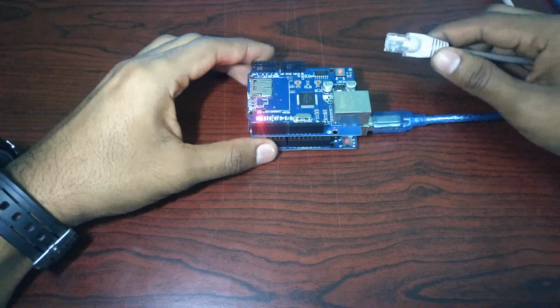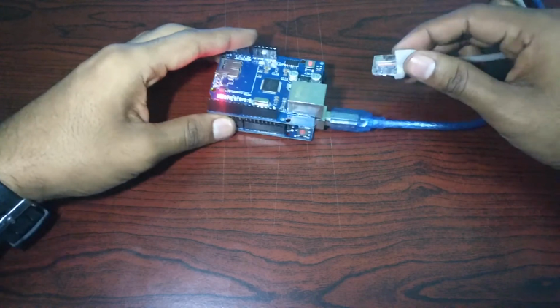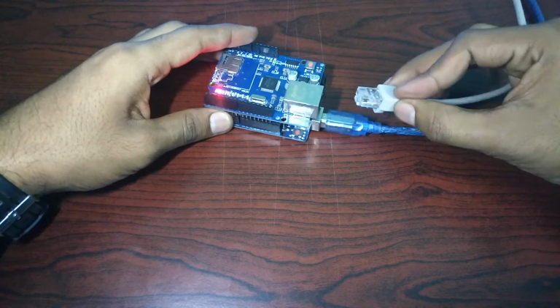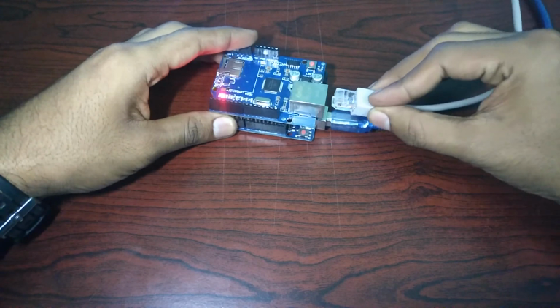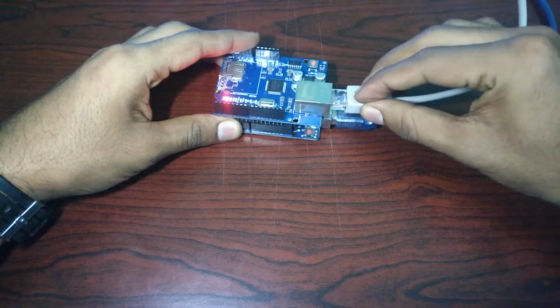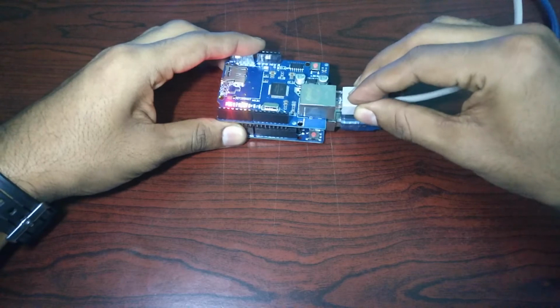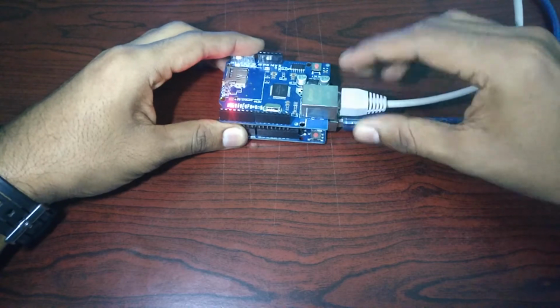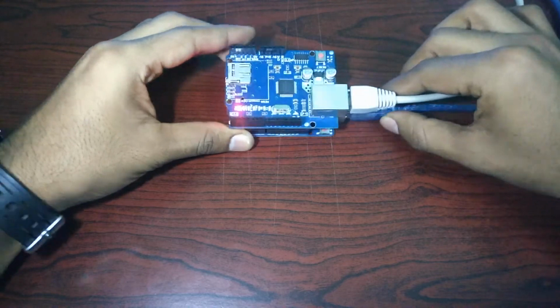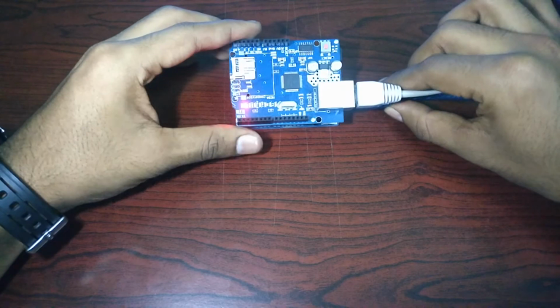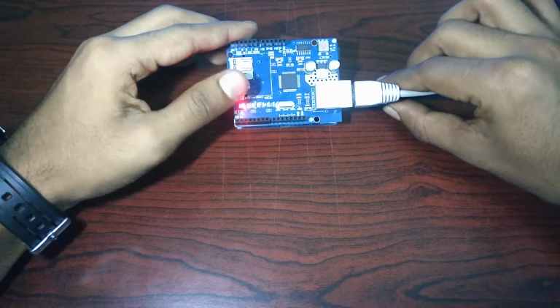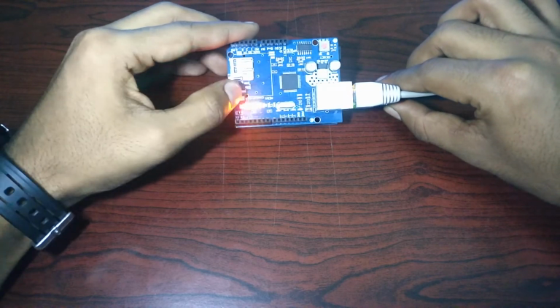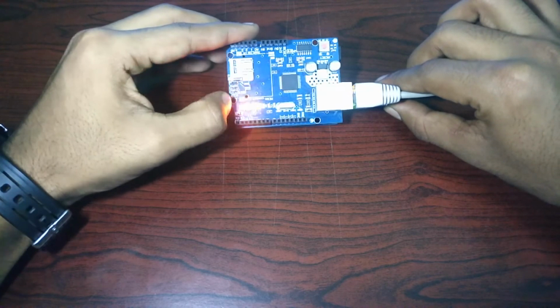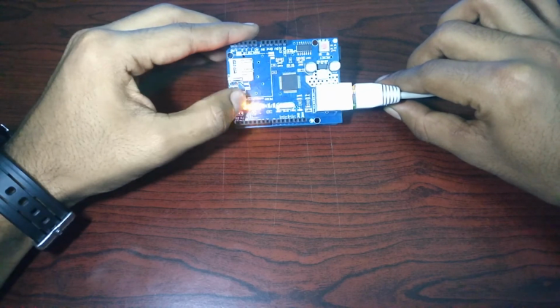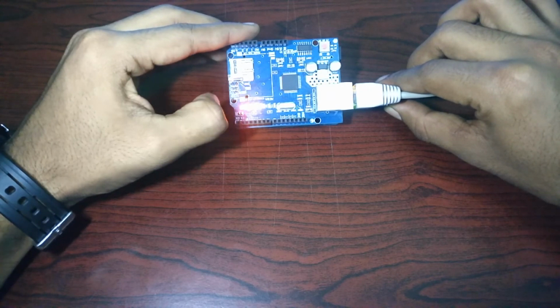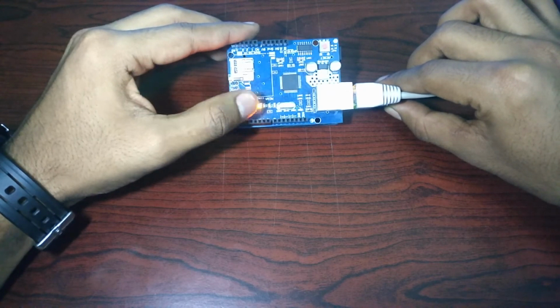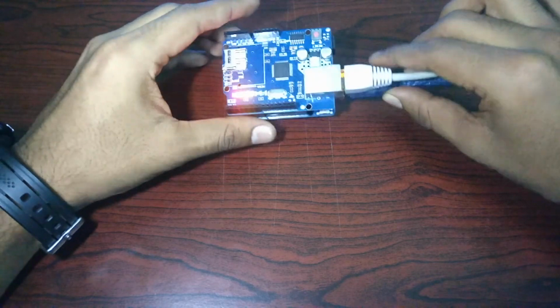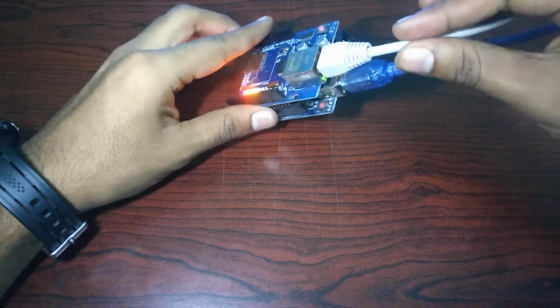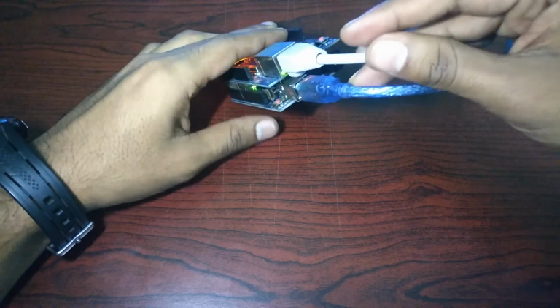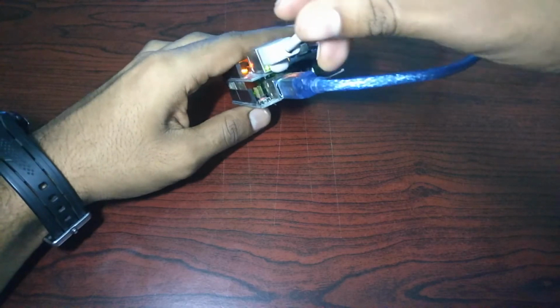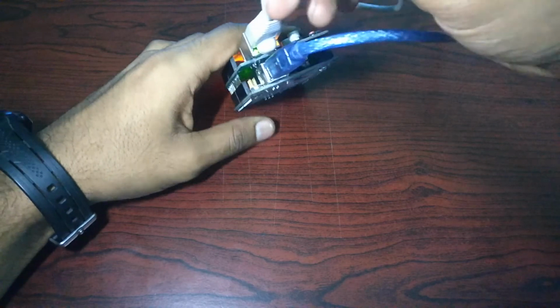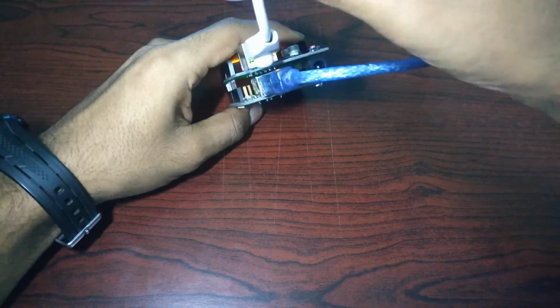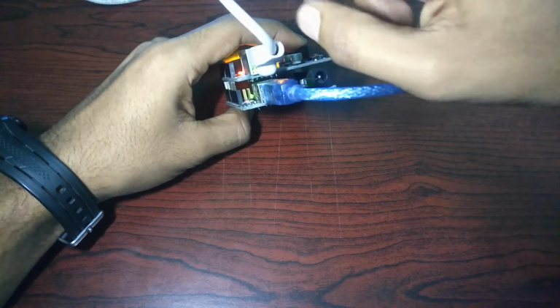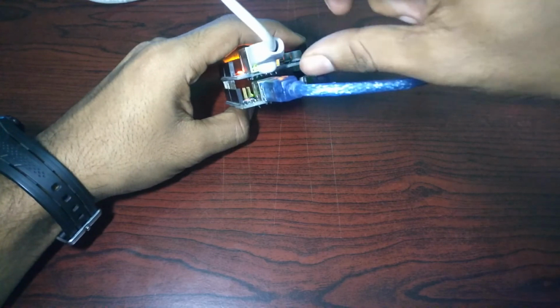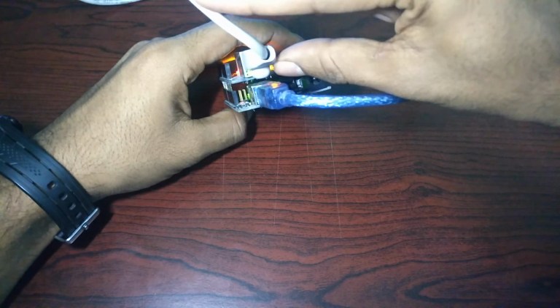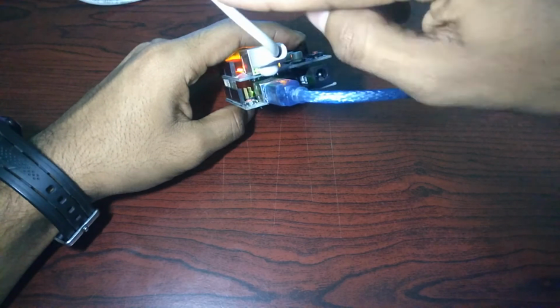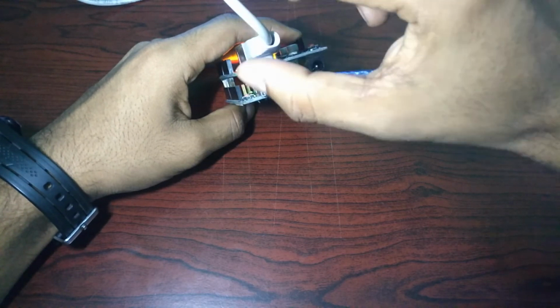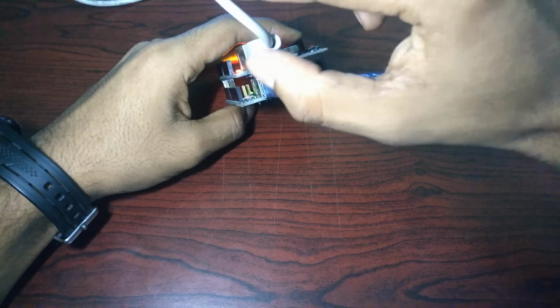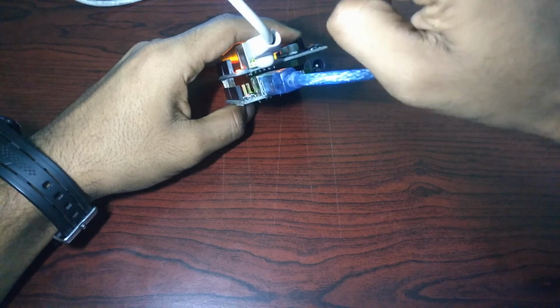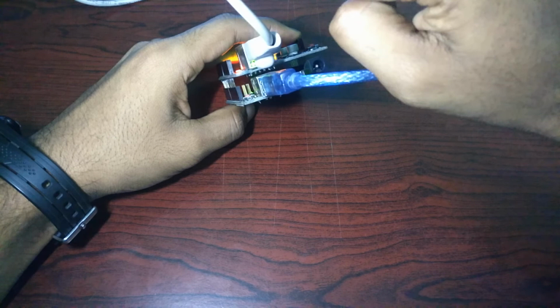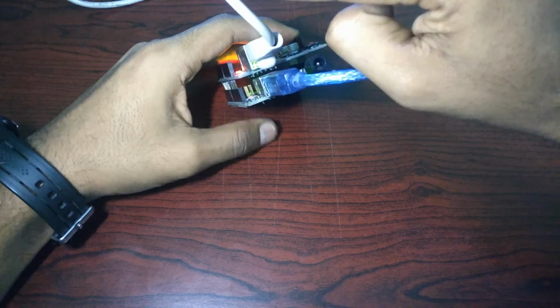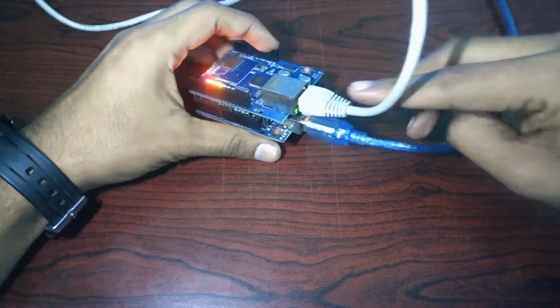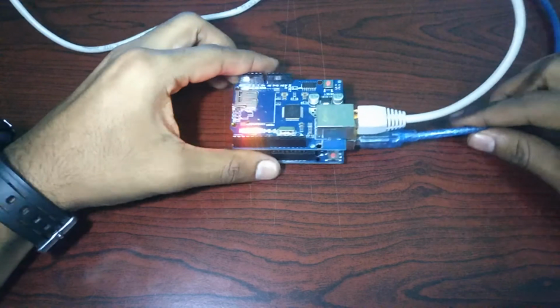Then take the ethernet cable and plug it in. Make sure the light is glowing in the ethernet port. If not, then change the cable and try again.